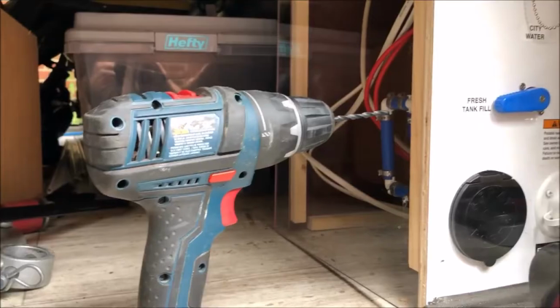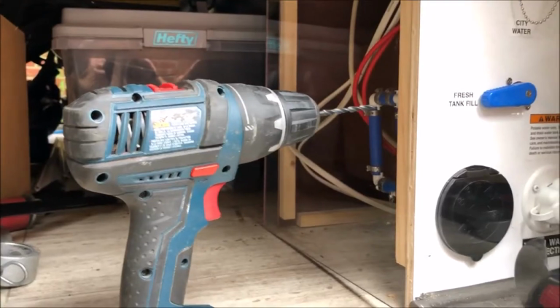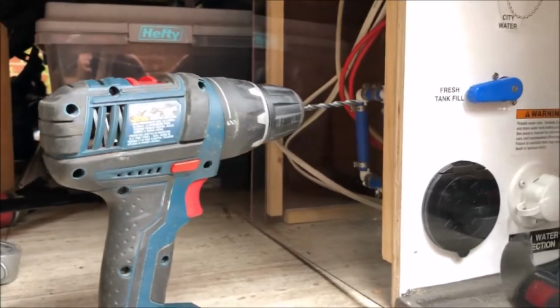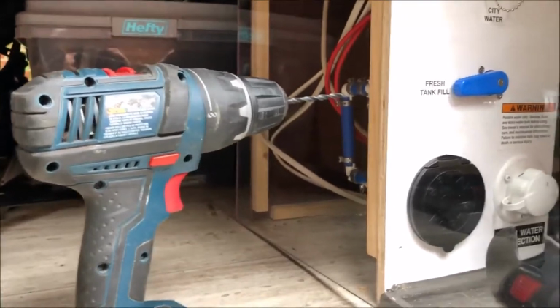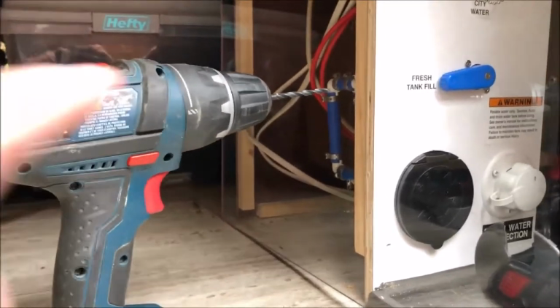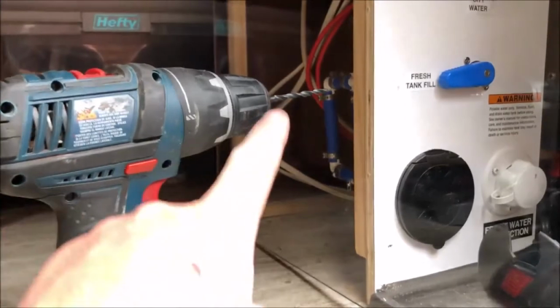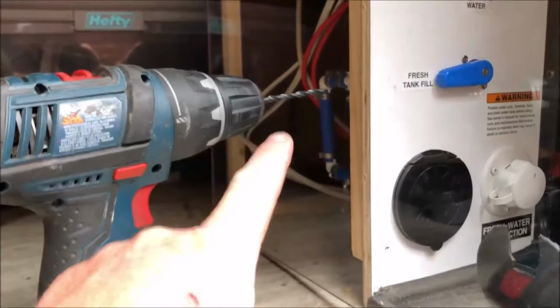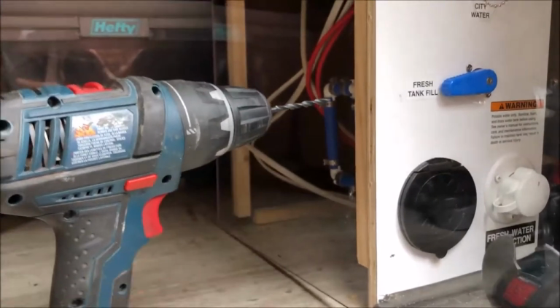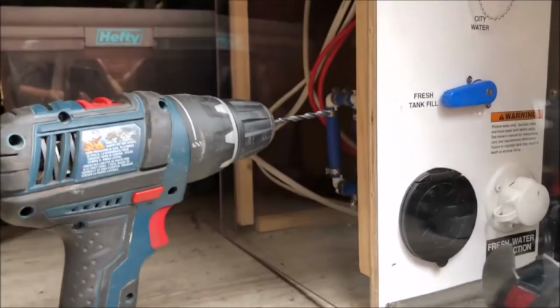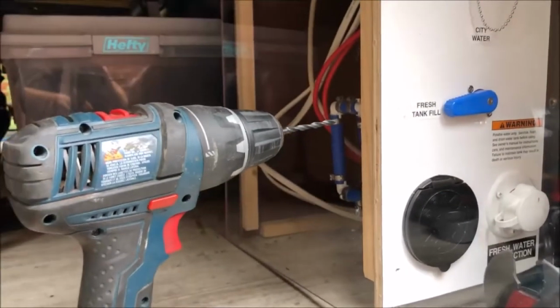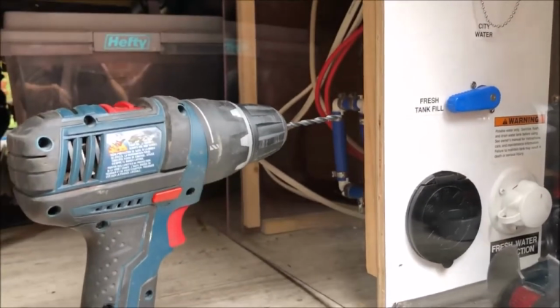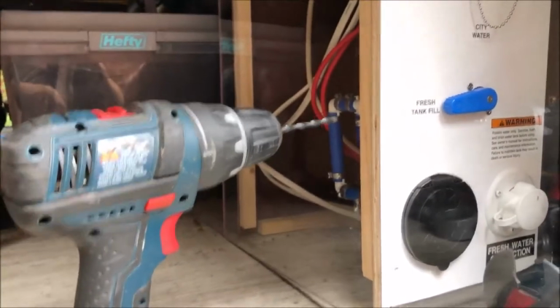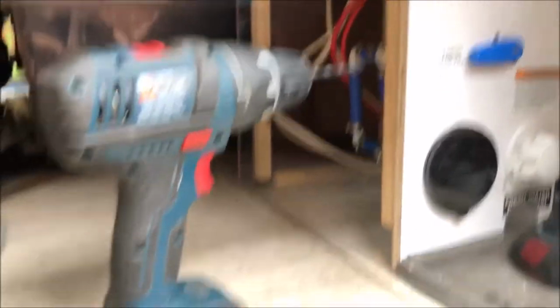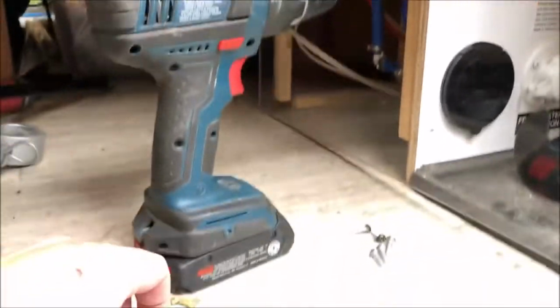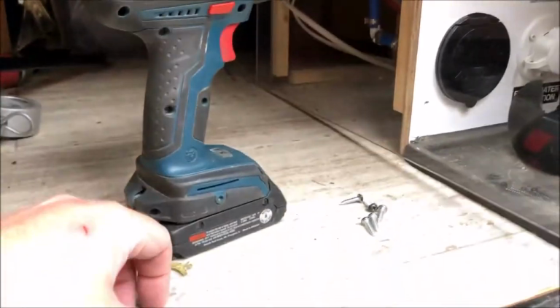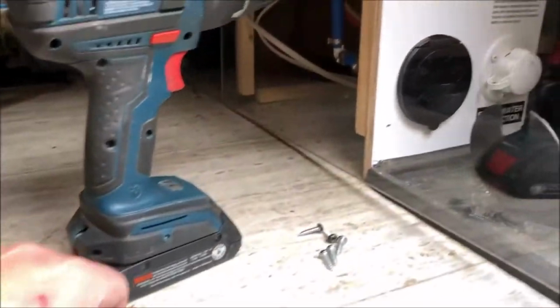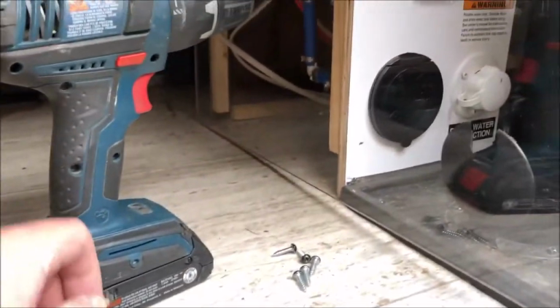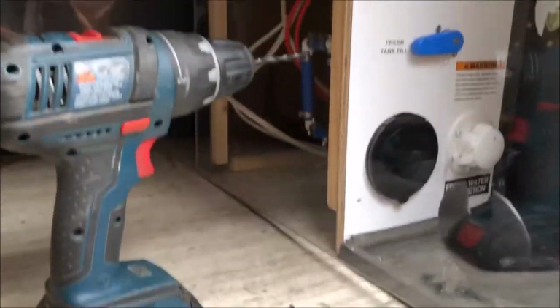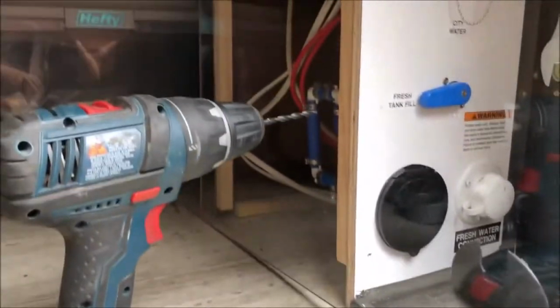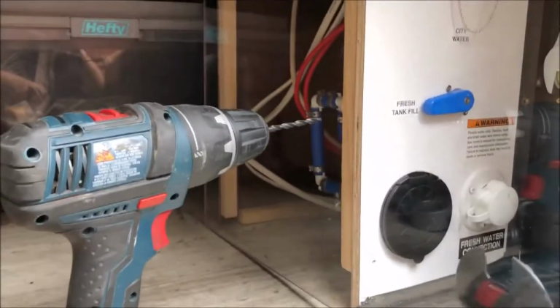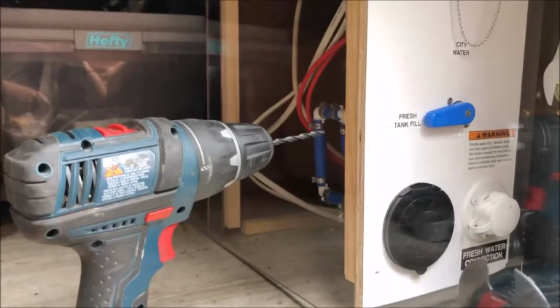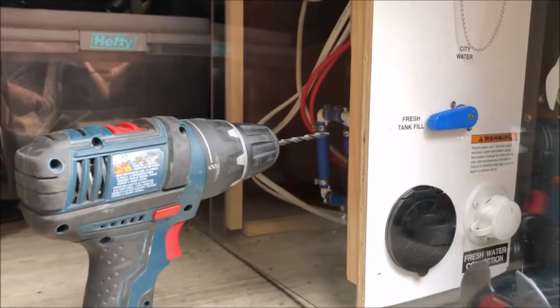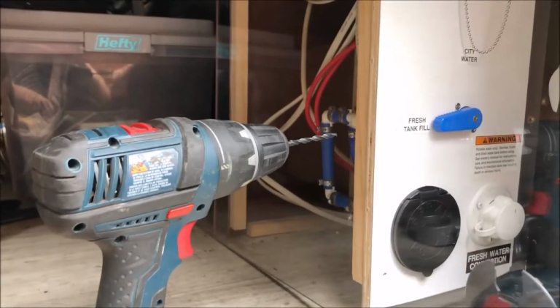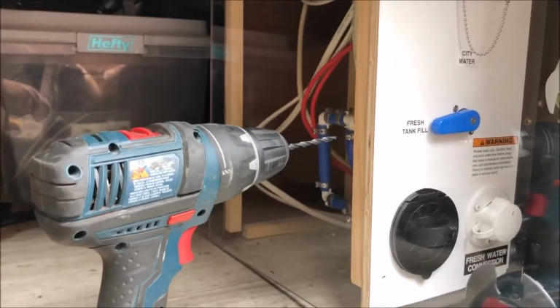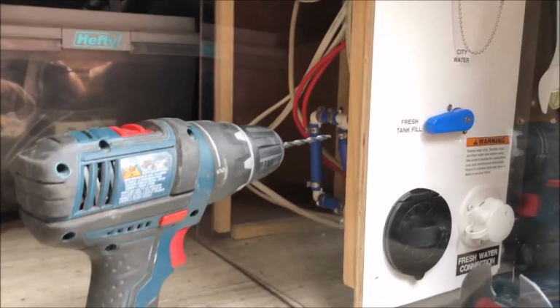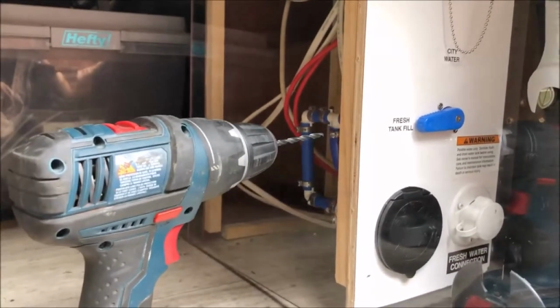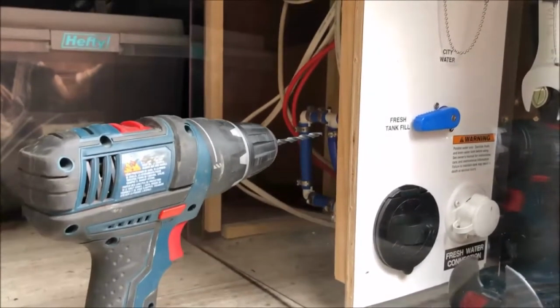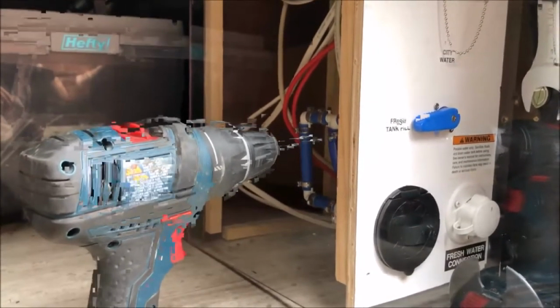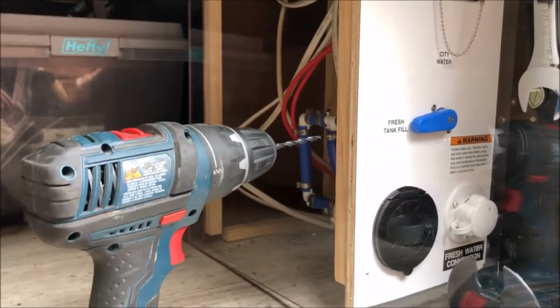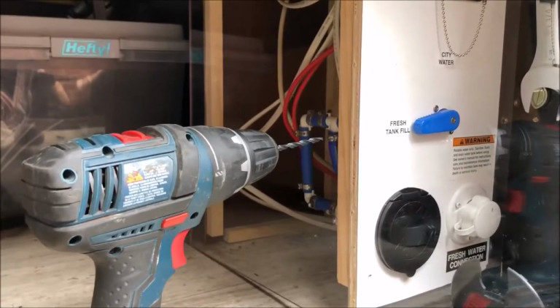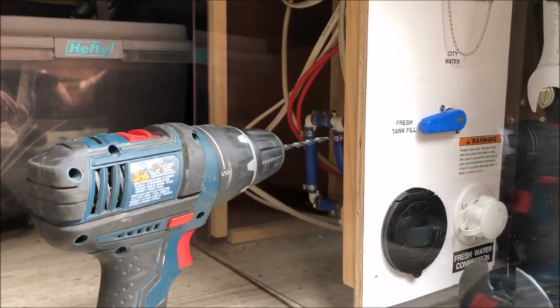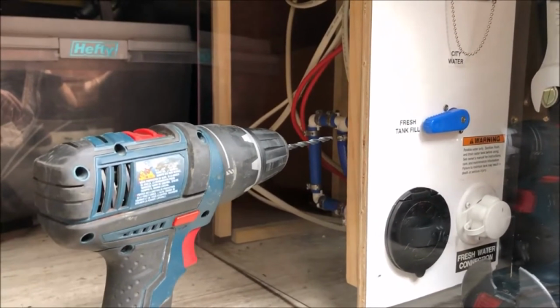To drill my pilot holes, I'm using a 3/16 inch diameter drill bit. I wish I could show you all these steps, but unfortunately I just couldn't locate my tripod today, so sorry about that.